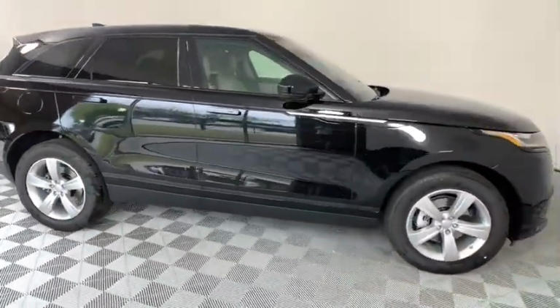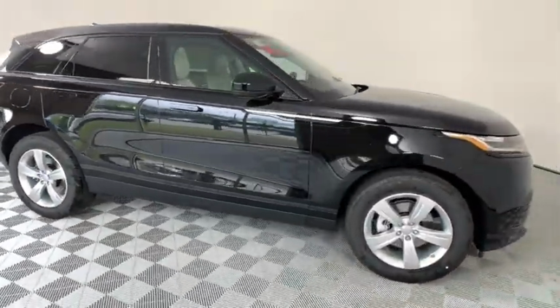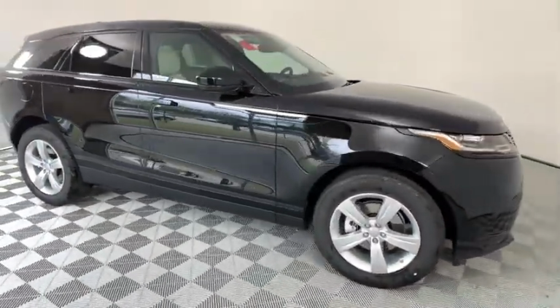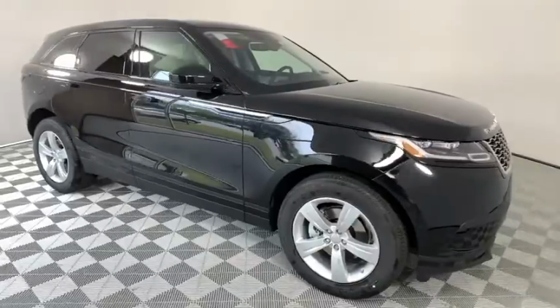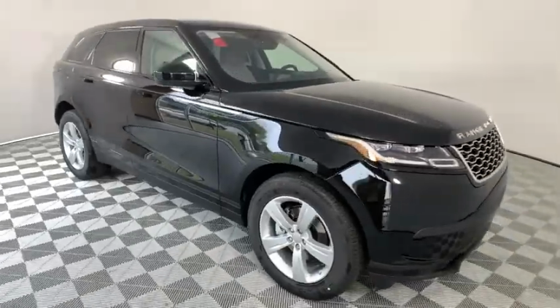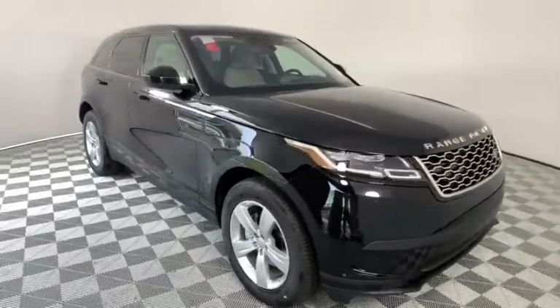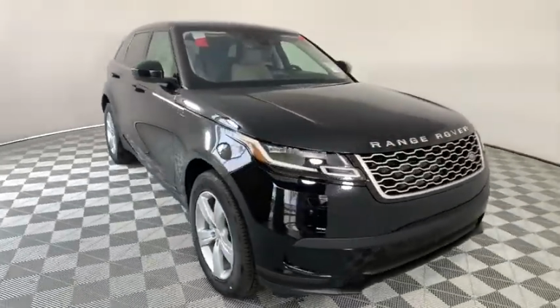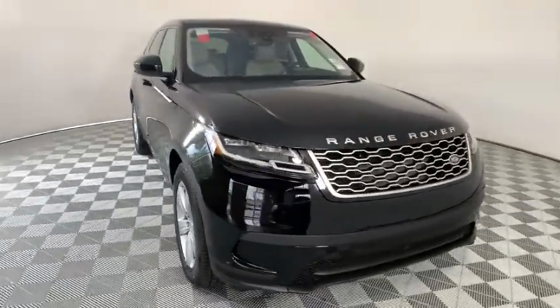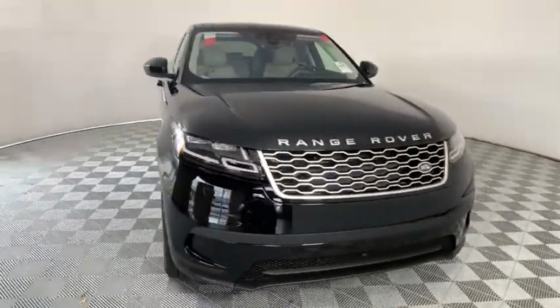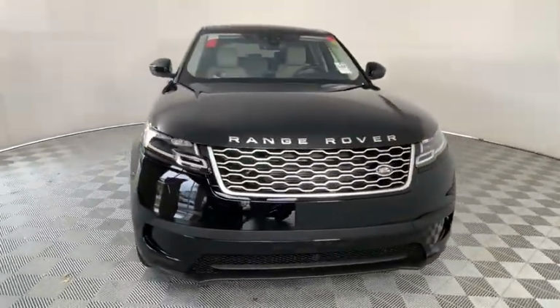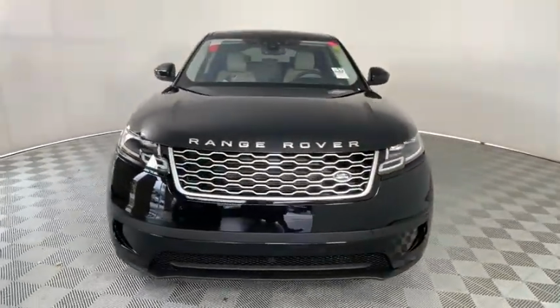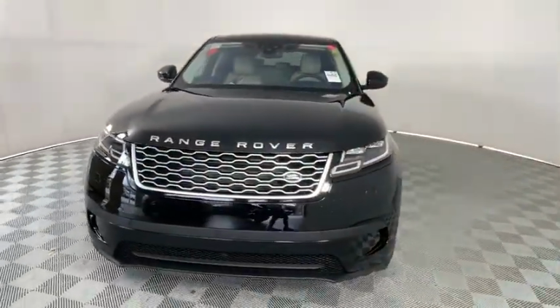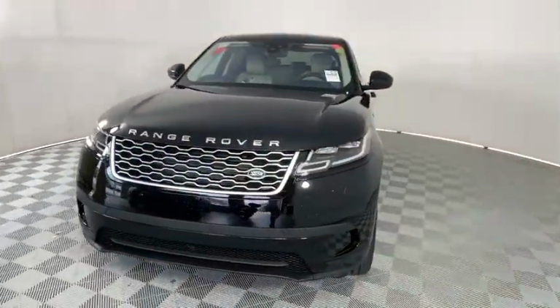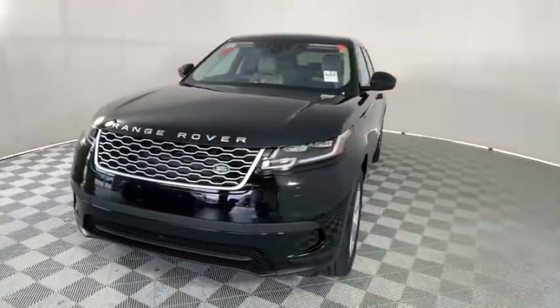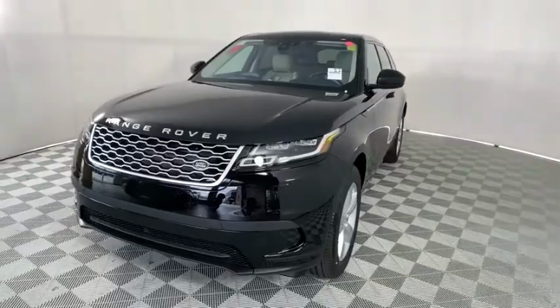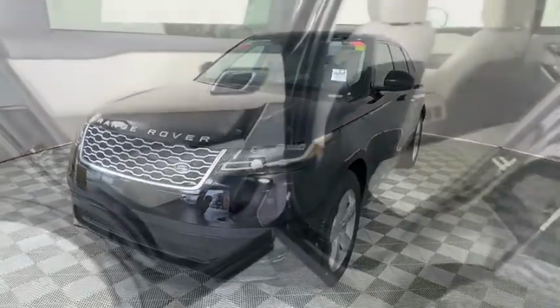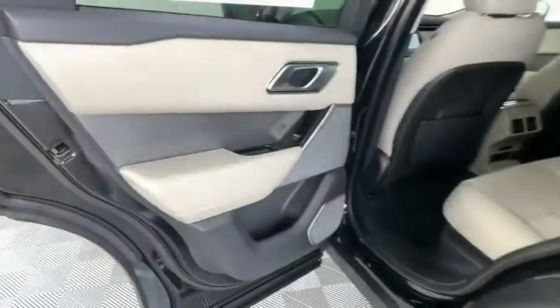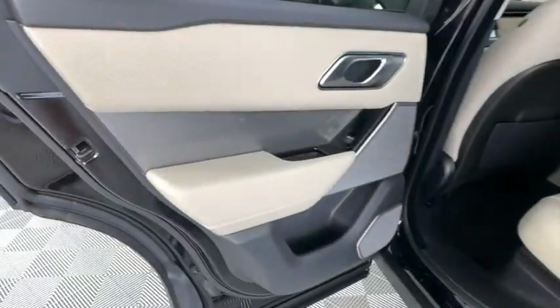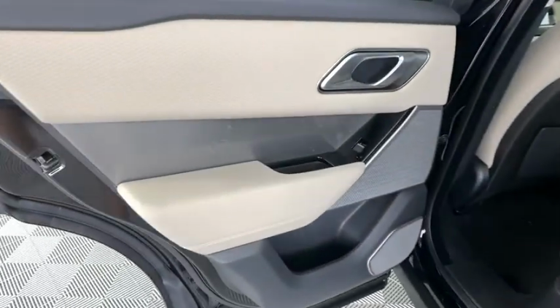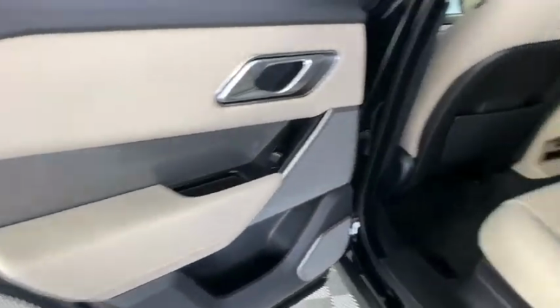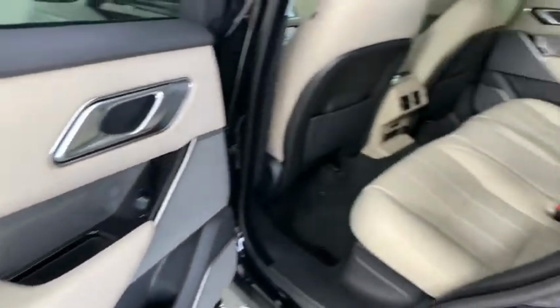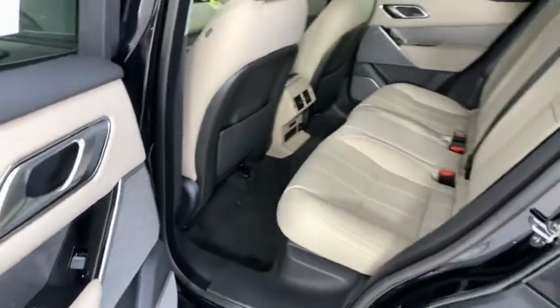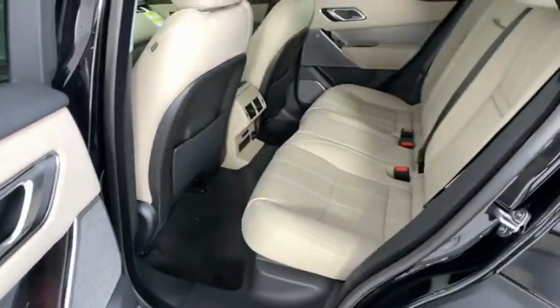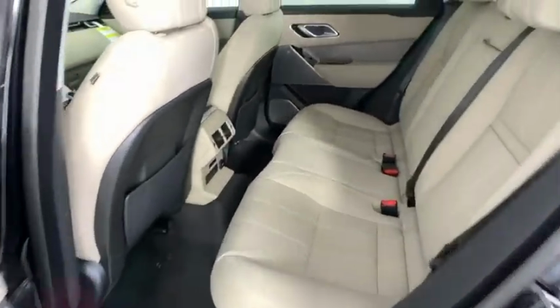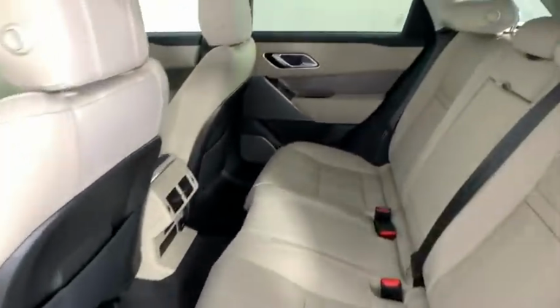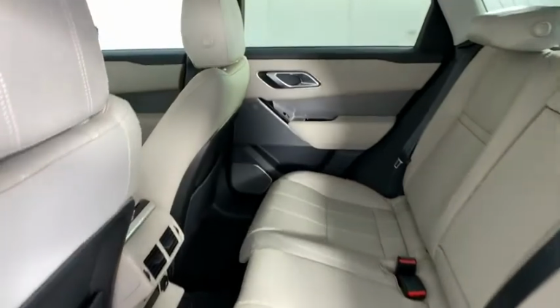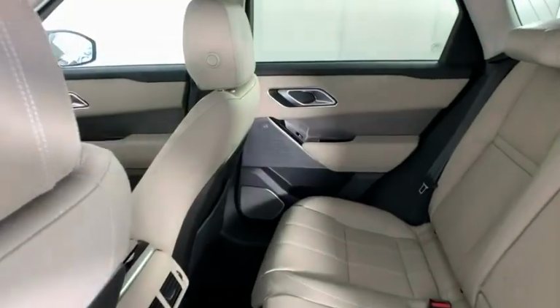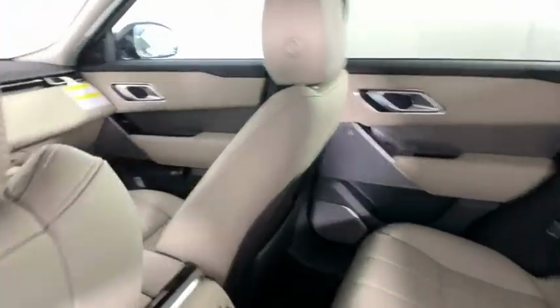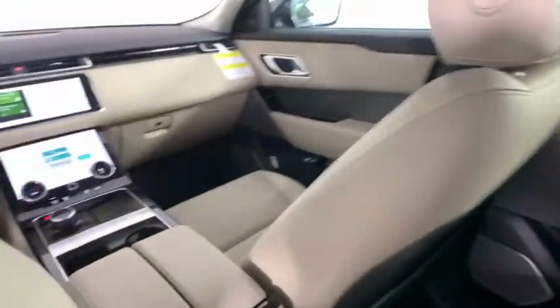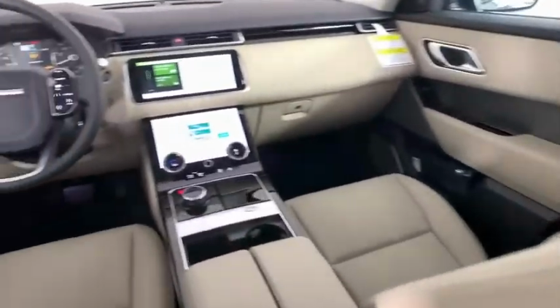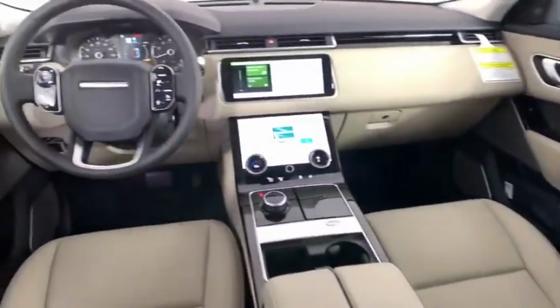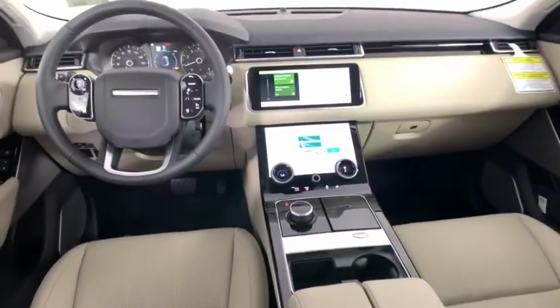Power liftgate, navigation system, power passenger seat, traction control, dual airbags, power steering, four-wheel disc brakes, universal garage door opener, rear window defroster, power windows, trip computer, electronic stability control.